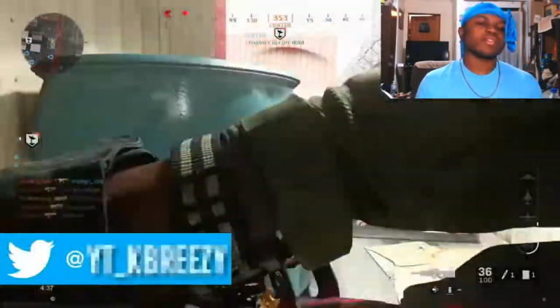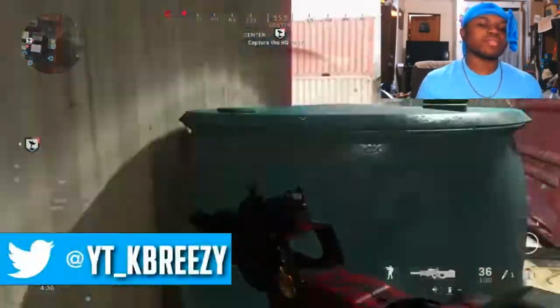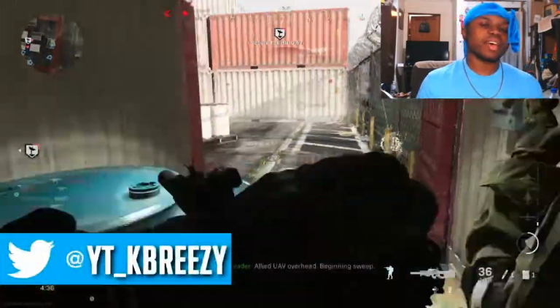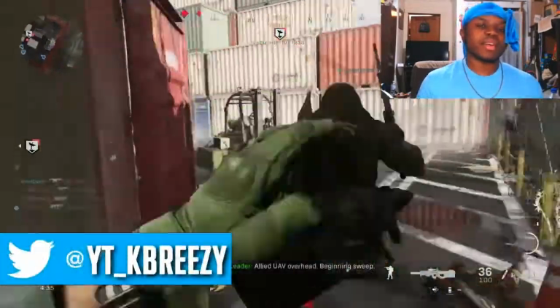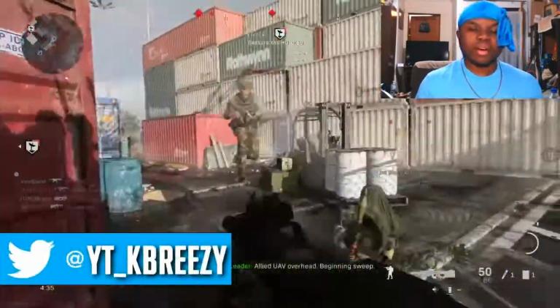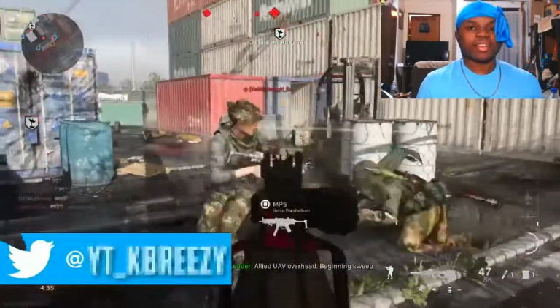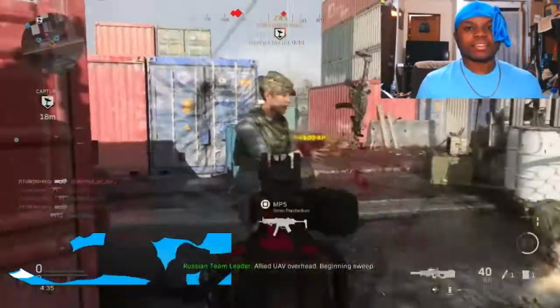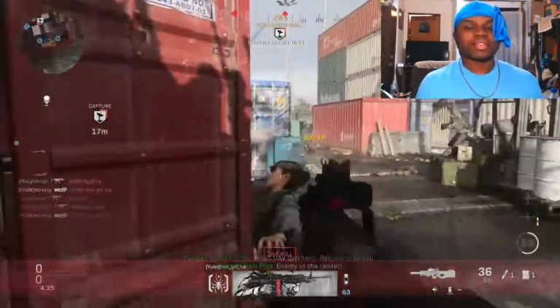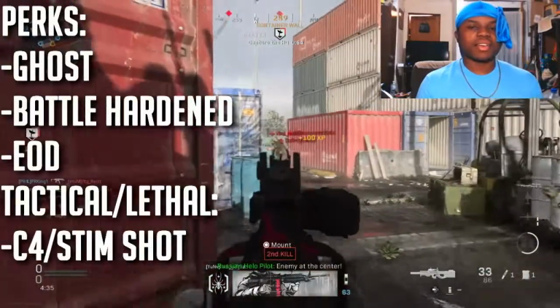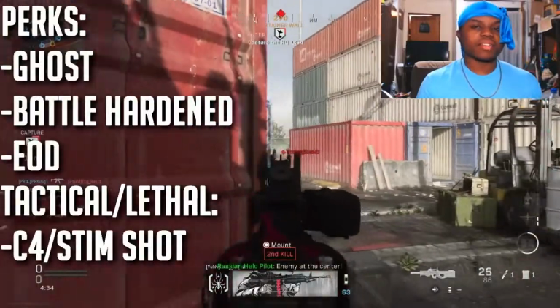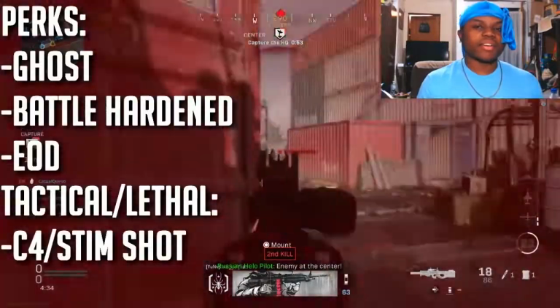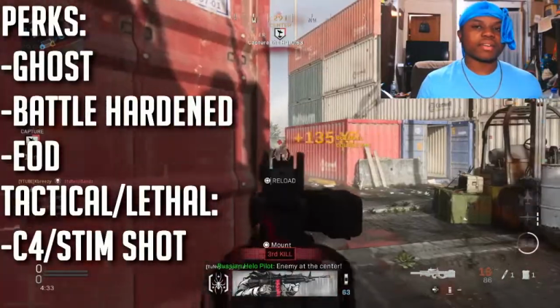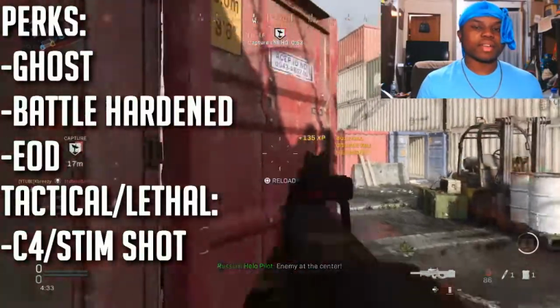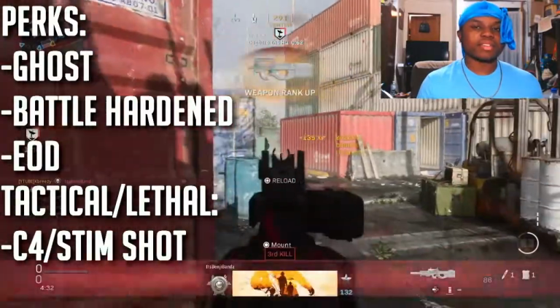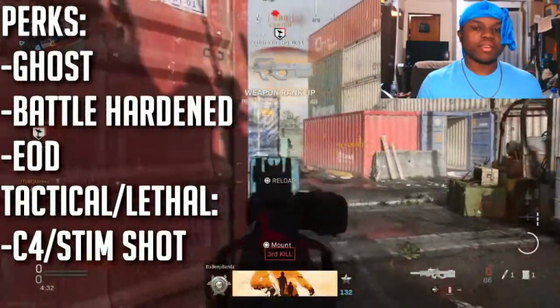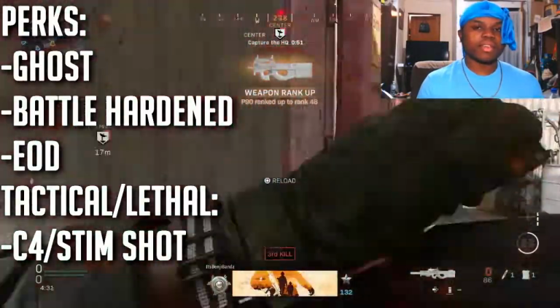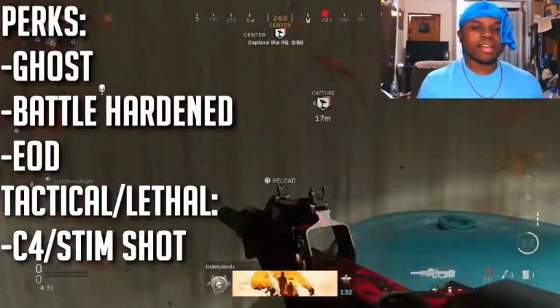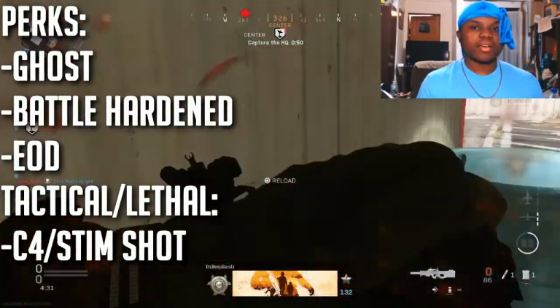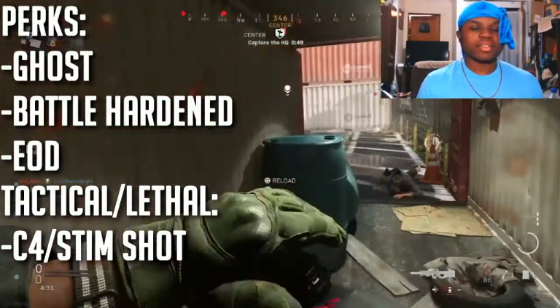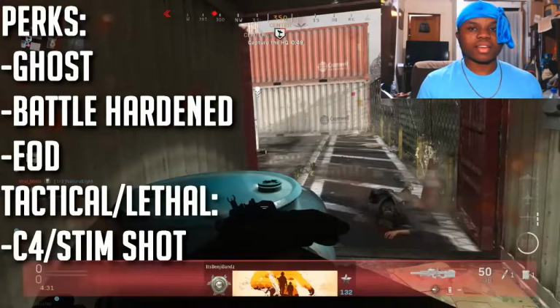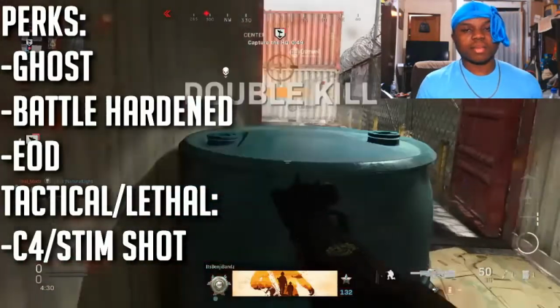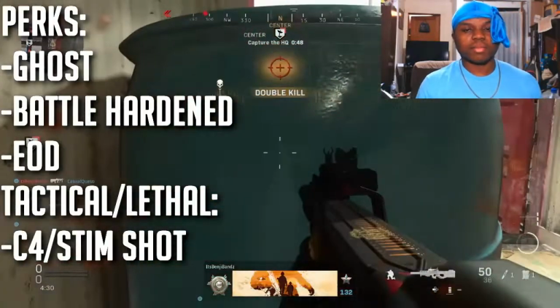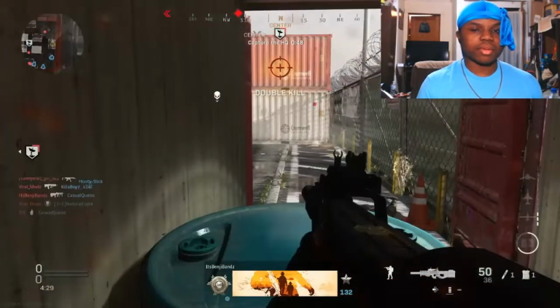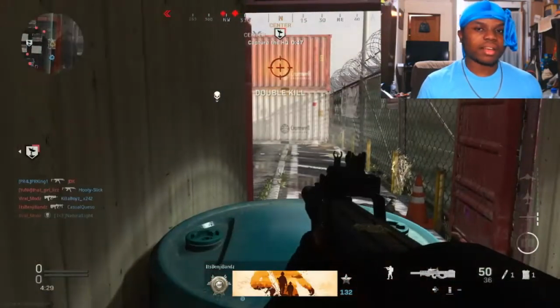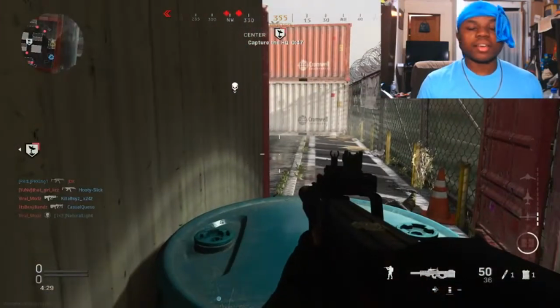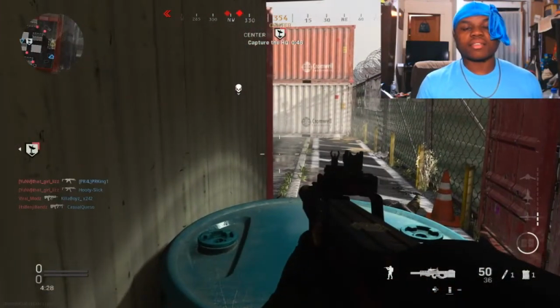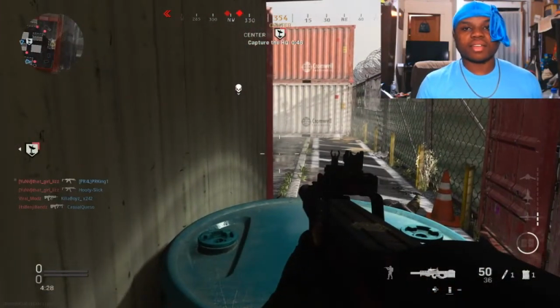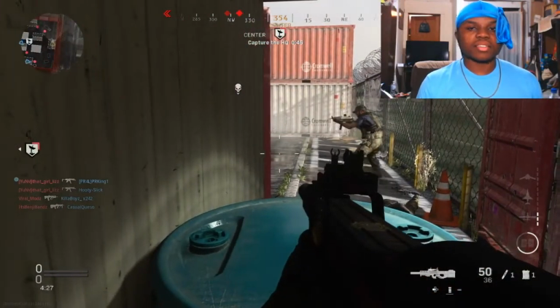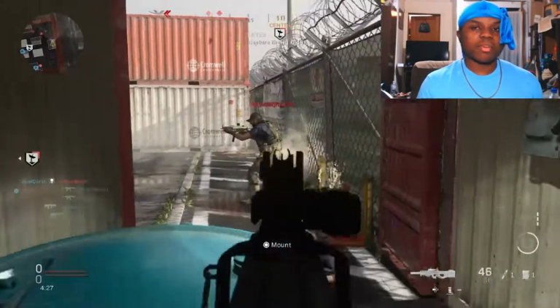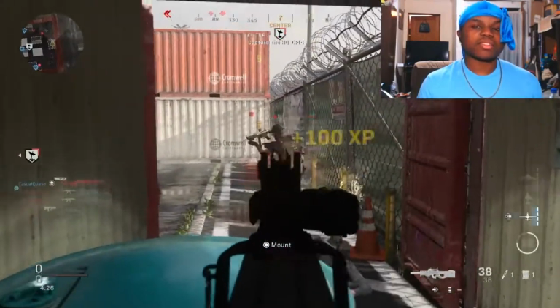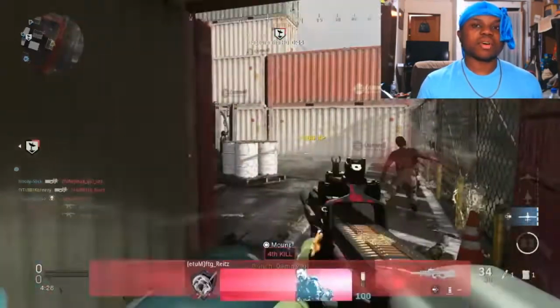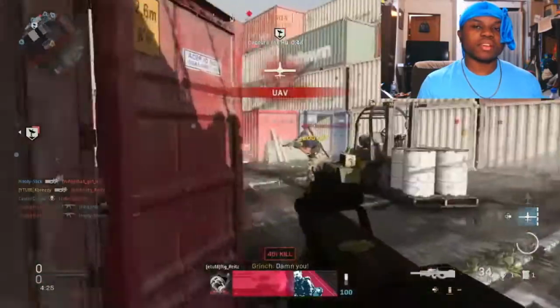First I'm going to run through the perks I use with the P90. I use Ghost so I don't get added to the enemy kill feed whenever they call a UAV. I use Battle Hardened so nobody can blind me and take my kills. I don't use EOD because claymores are still the spawn of the devil and make me want to rage every time I get killed by one.